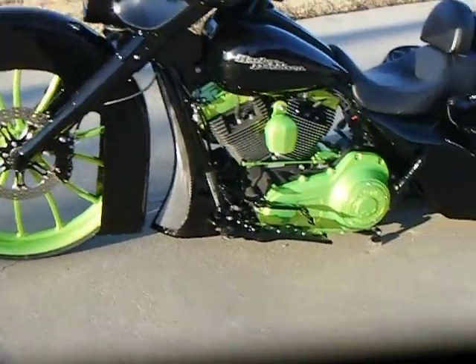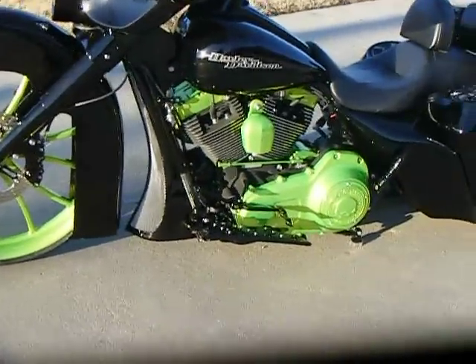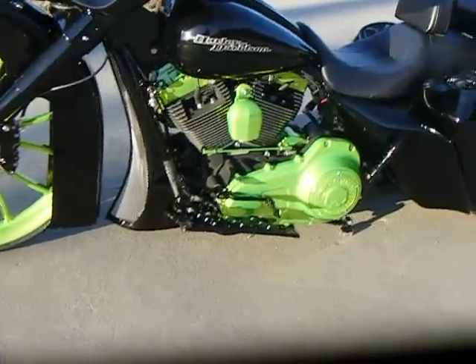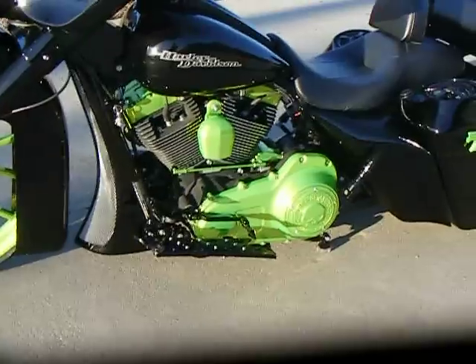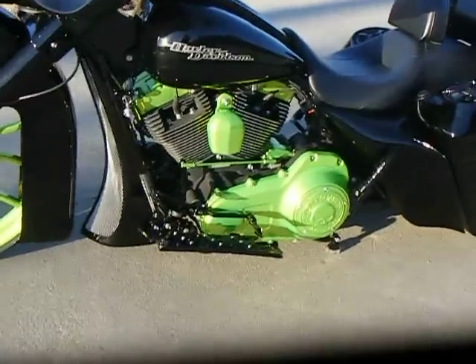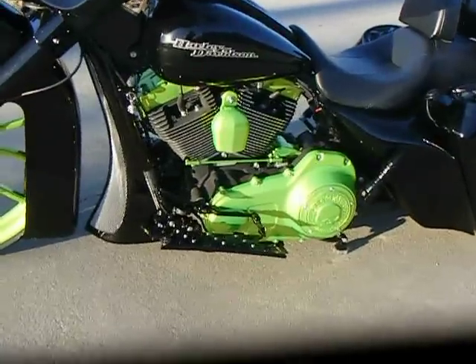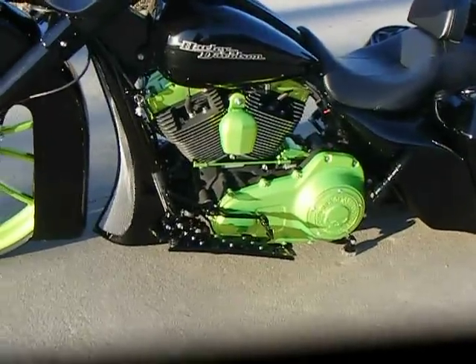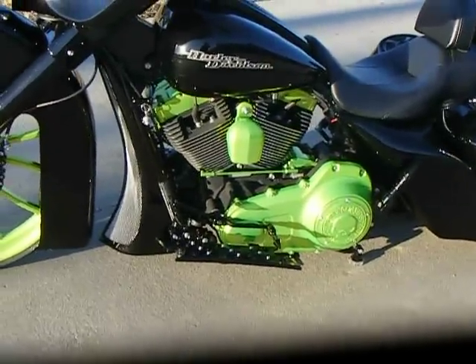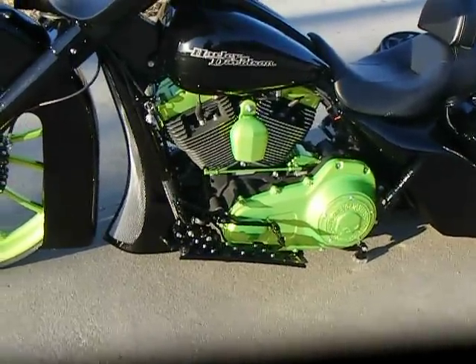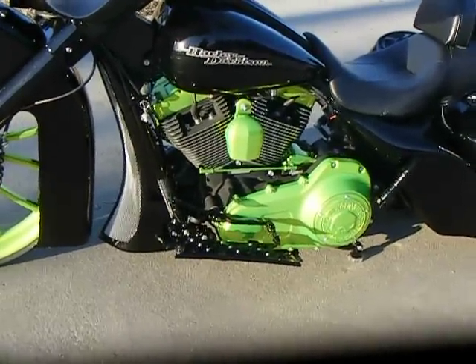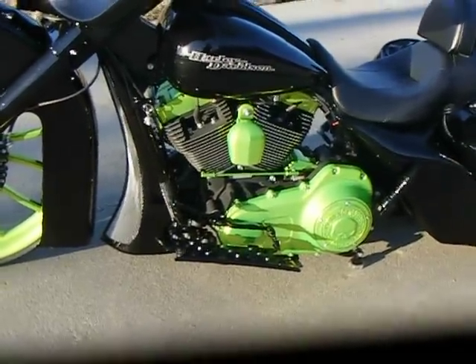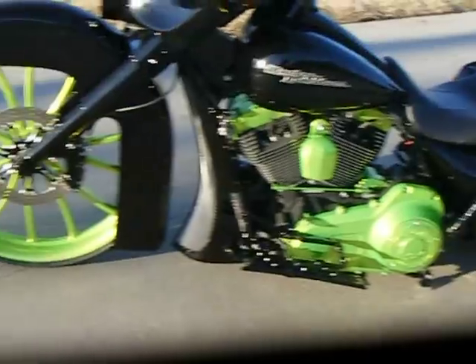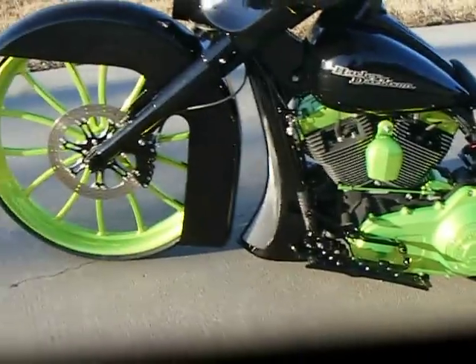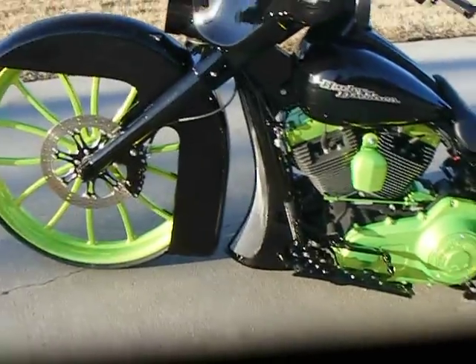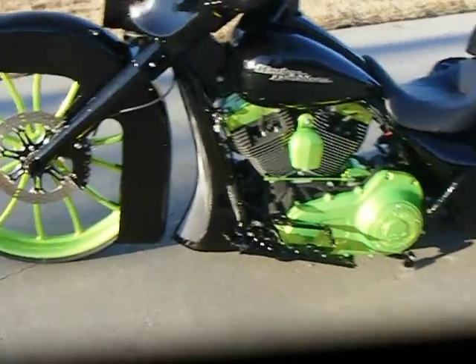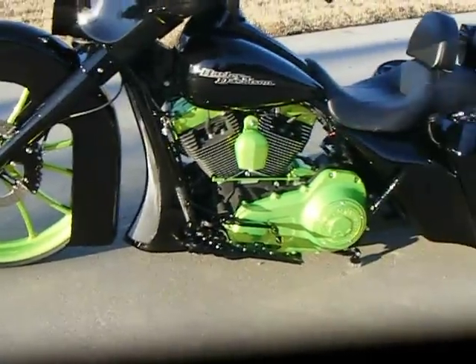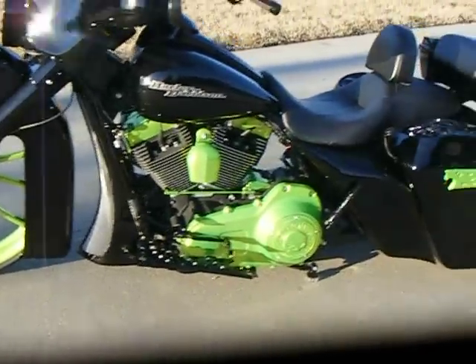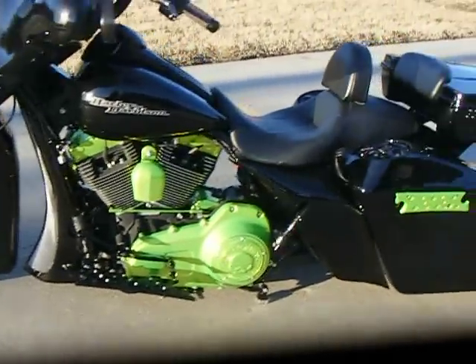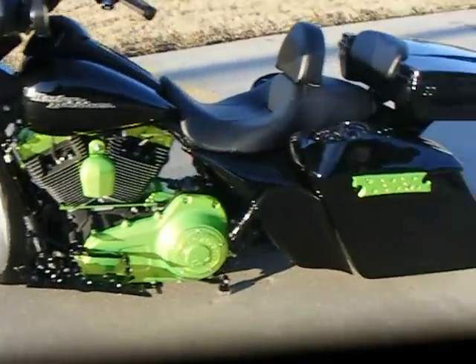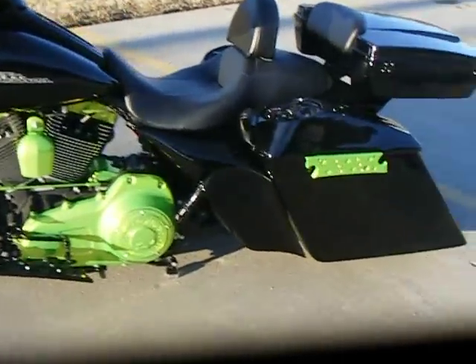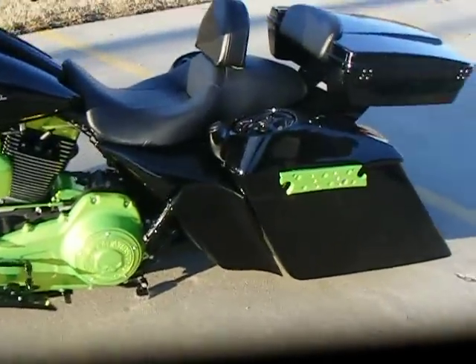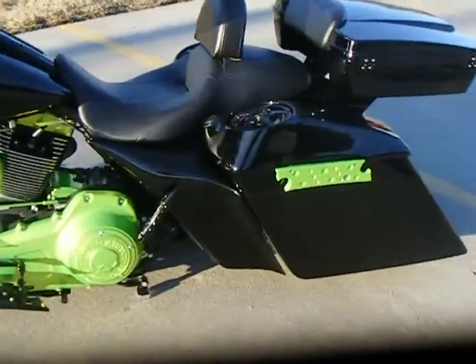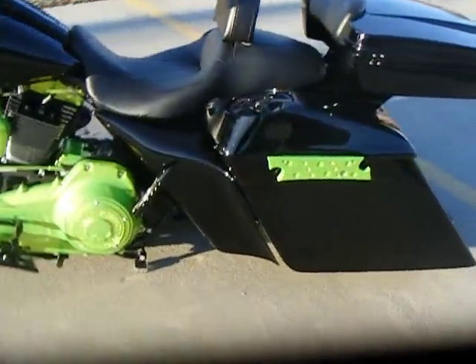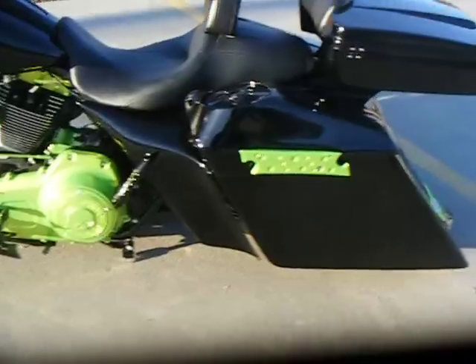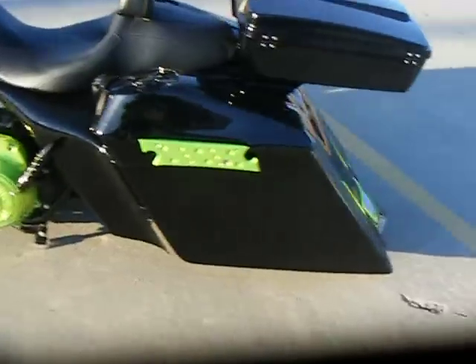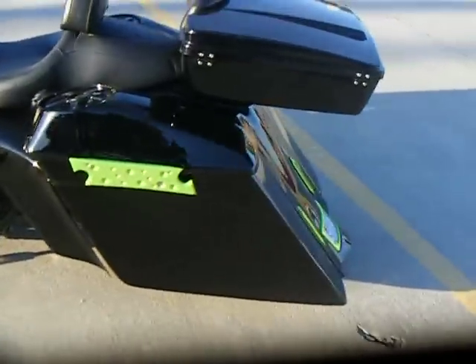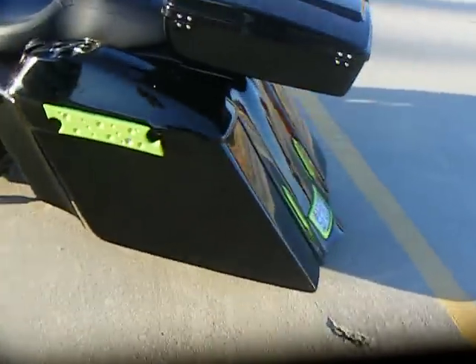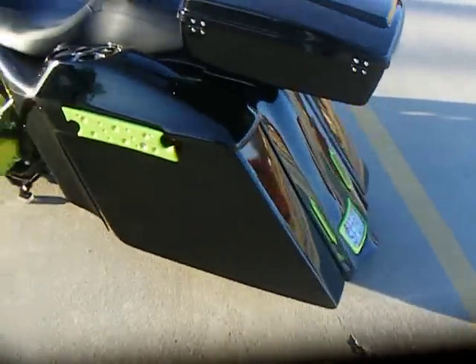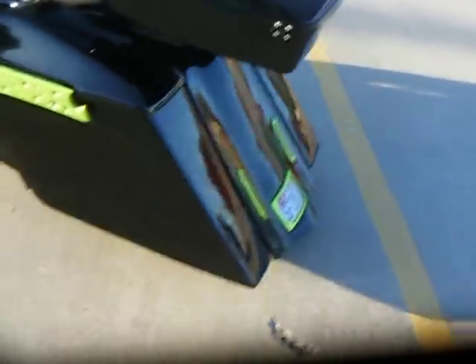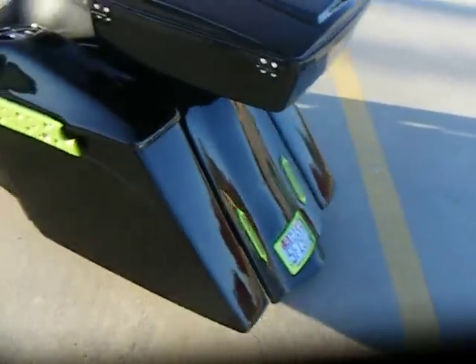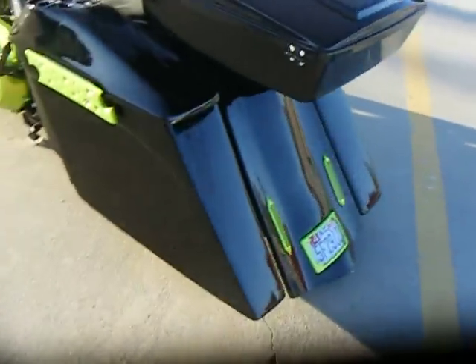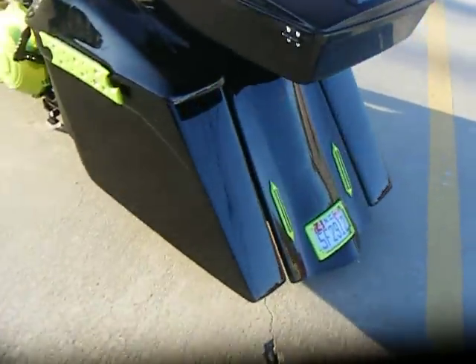All the chrome on the motor was removed and then powder-coated in the same candy green as the wheels. We also powder-coated the bag latches, tail lights, and tag bracket candy green.